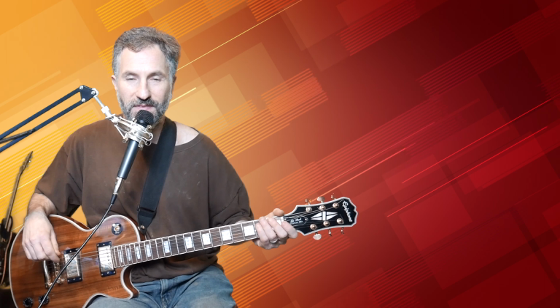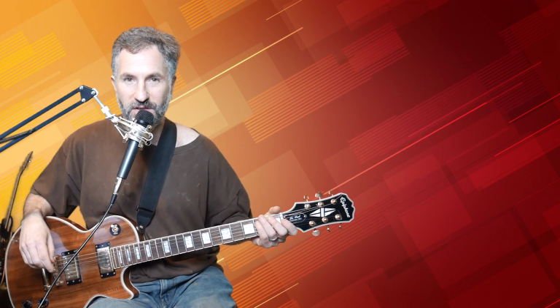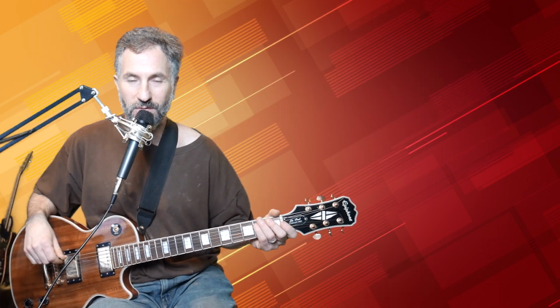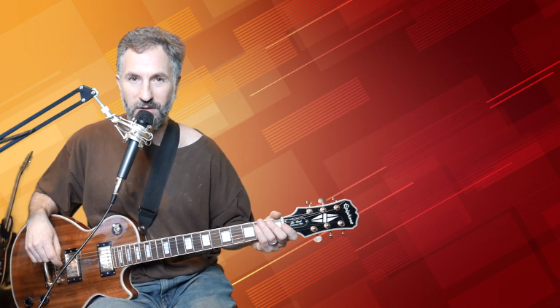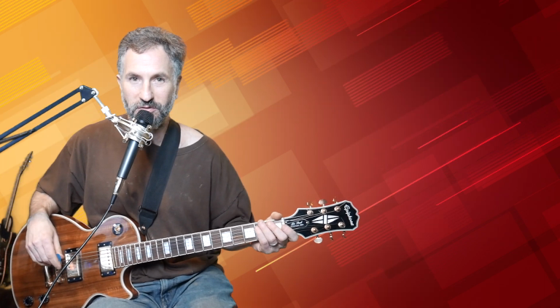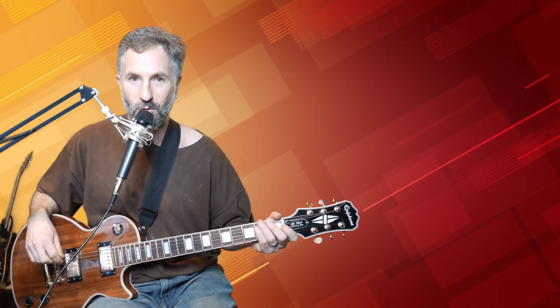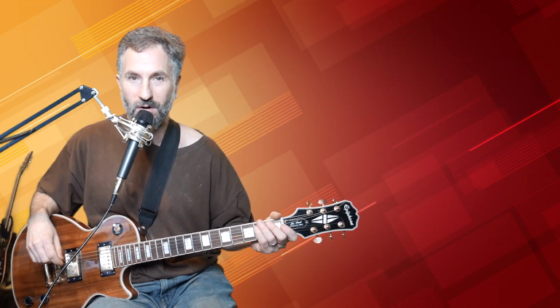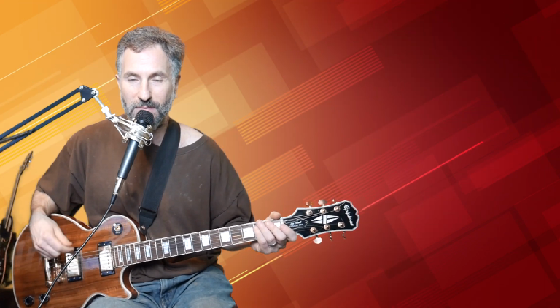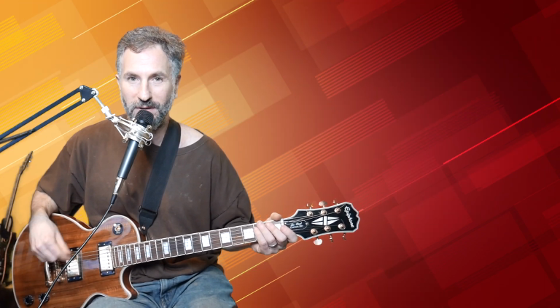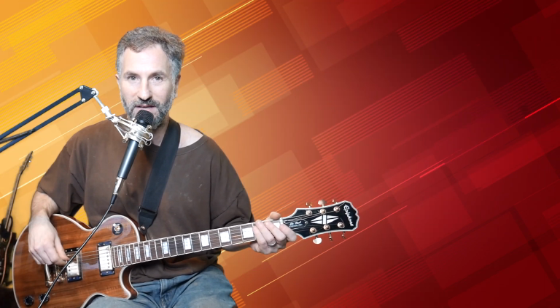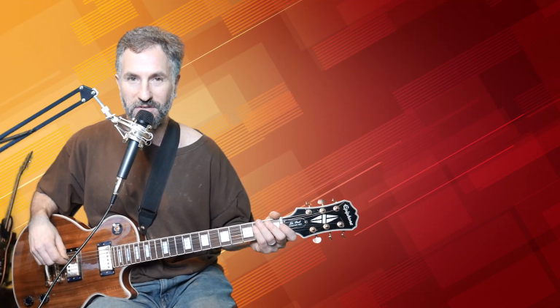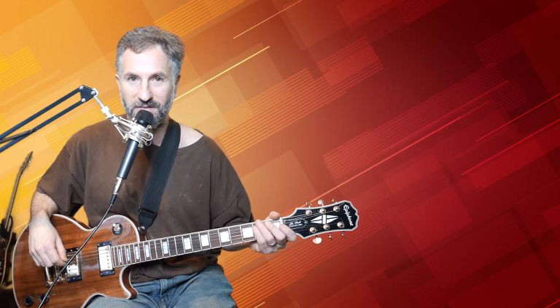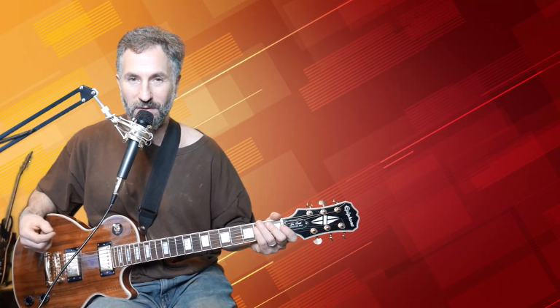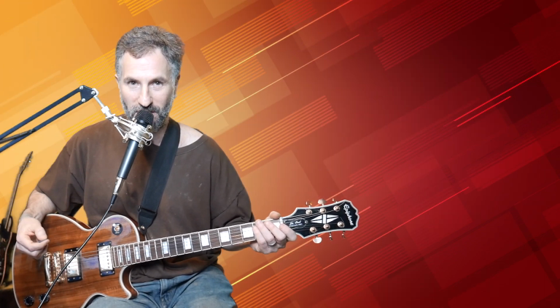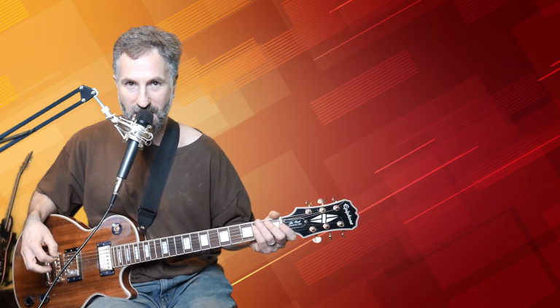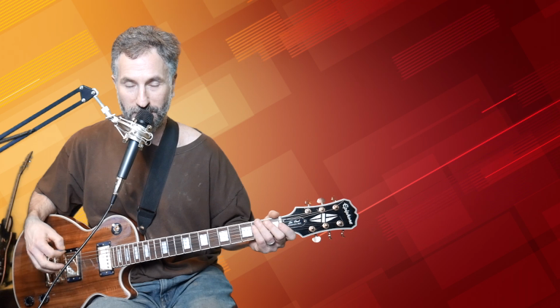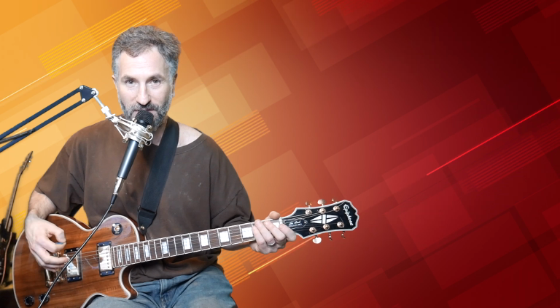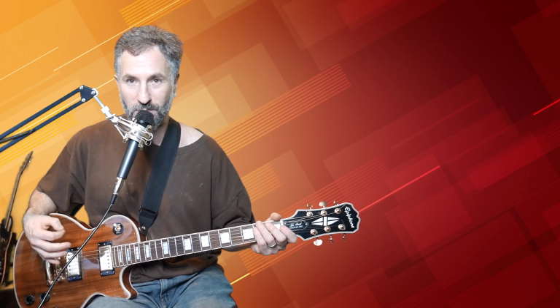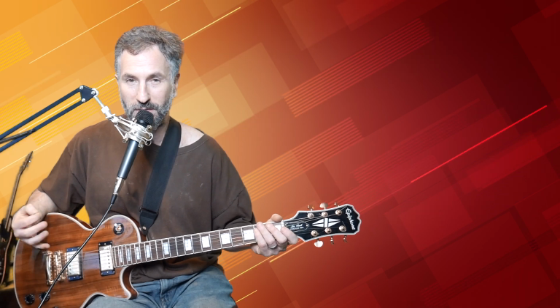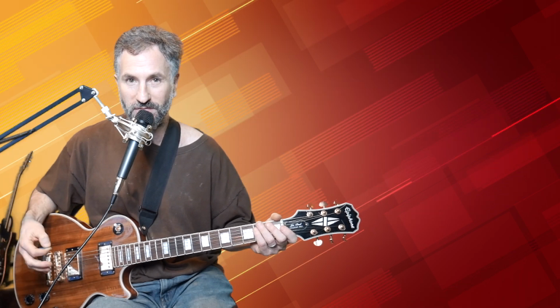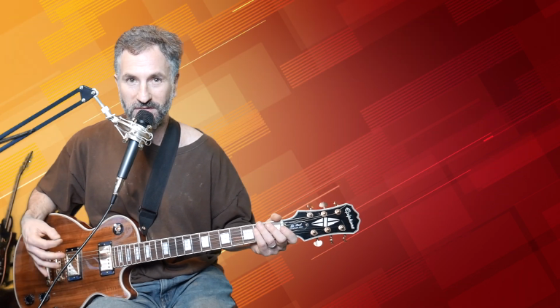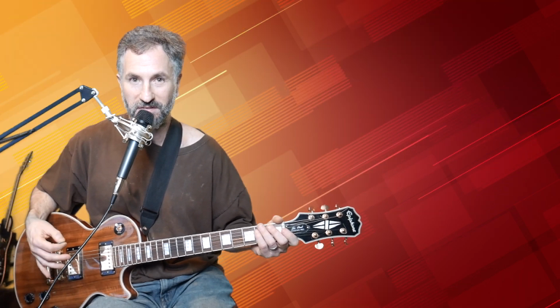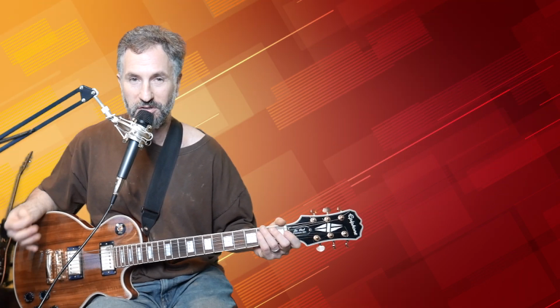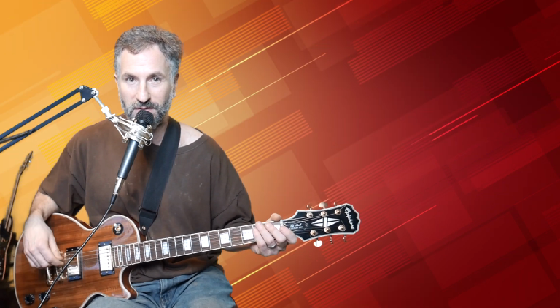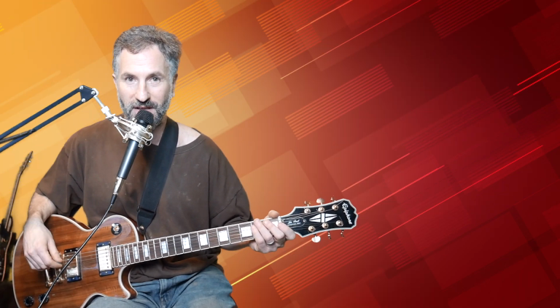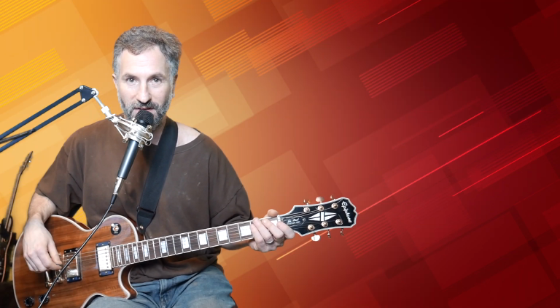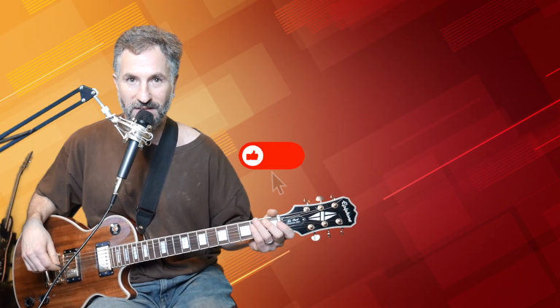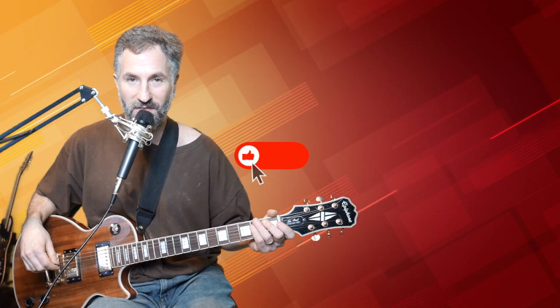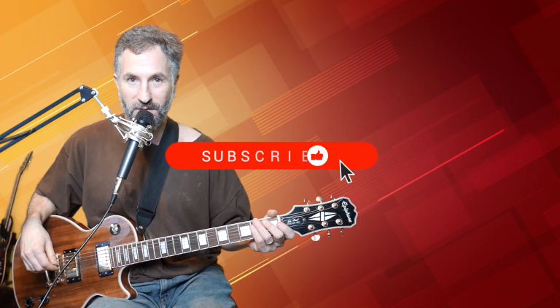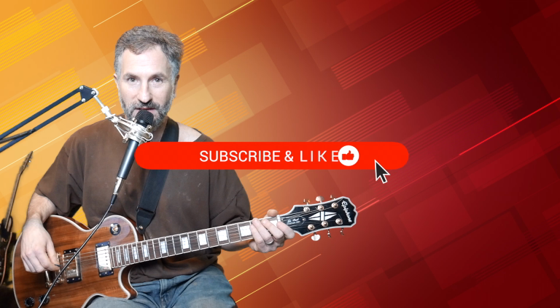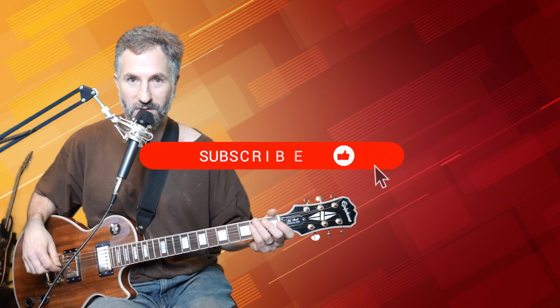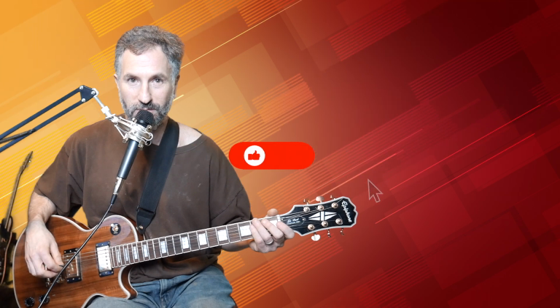In this video, I'm going to show you some more hybrid picking exercises. I've been trying to learn how to hybrid pick myself, and so I'm coming up with these different exercises and I'm going to show you some today. If you like this video, give me a like and subscribe to see more.